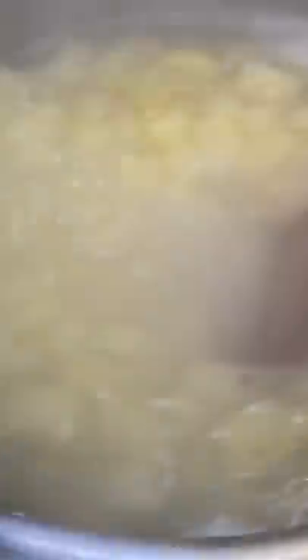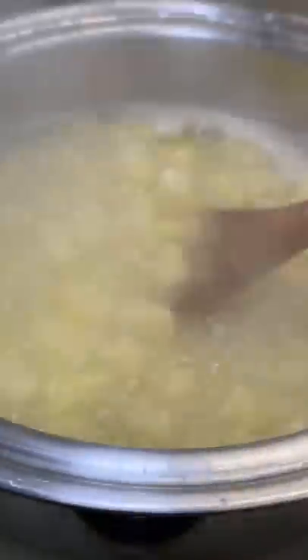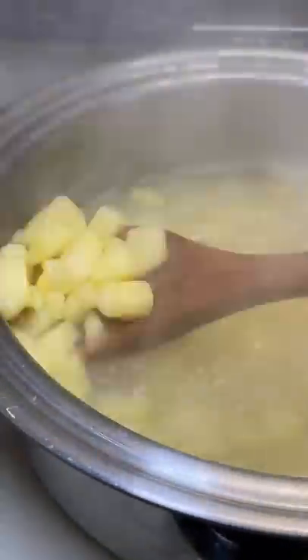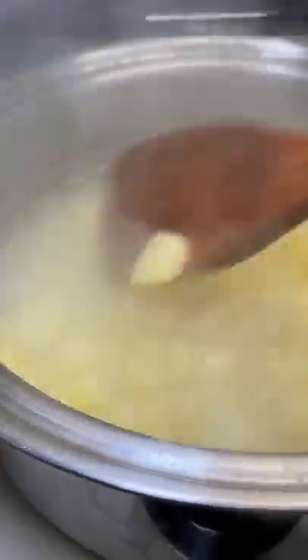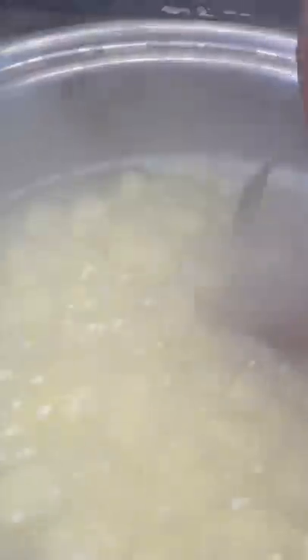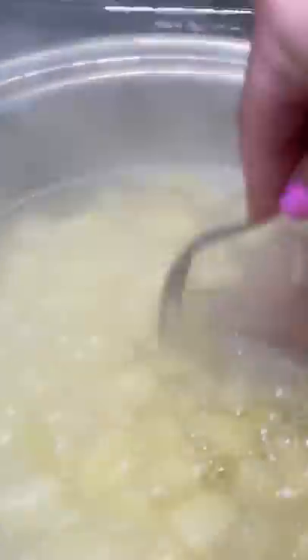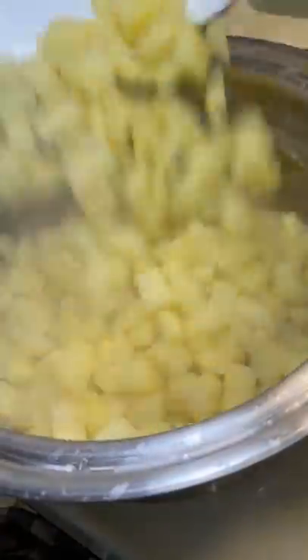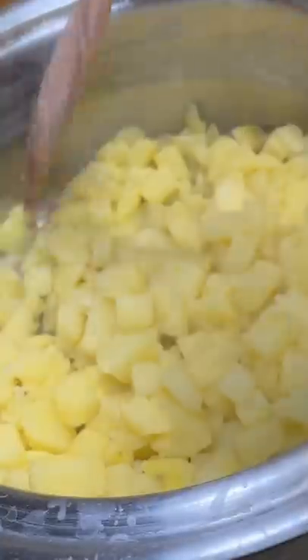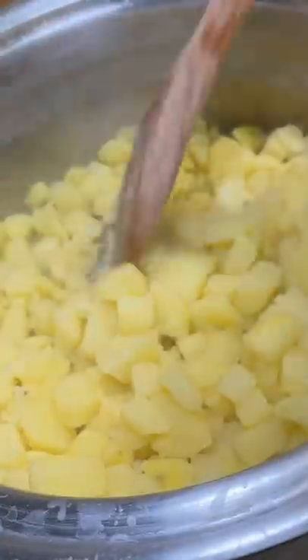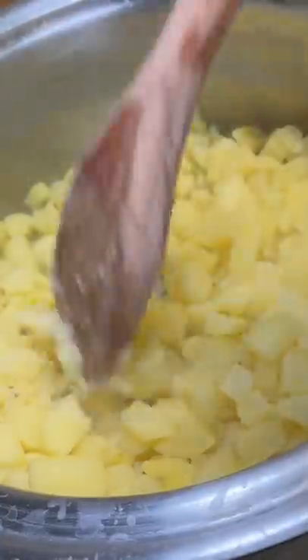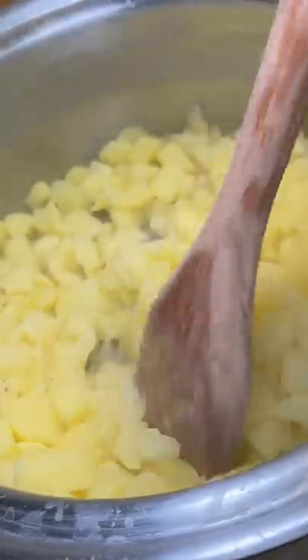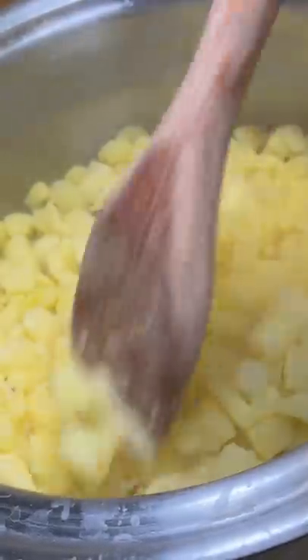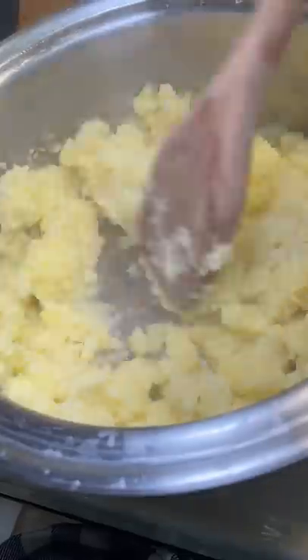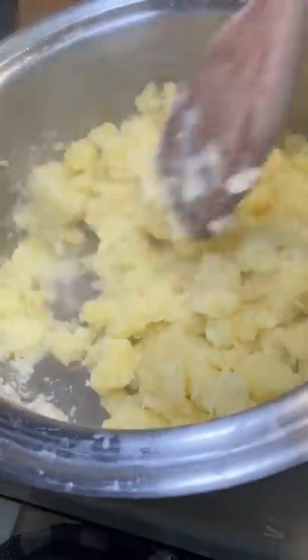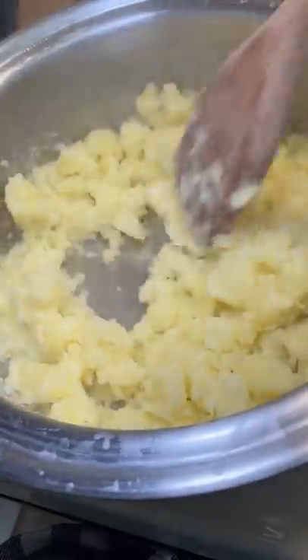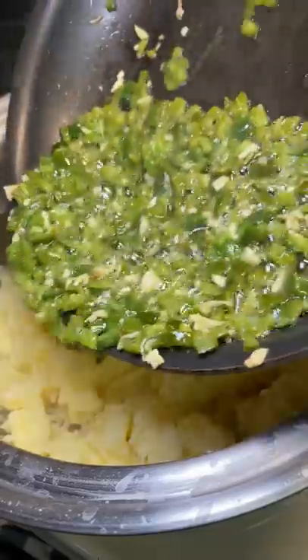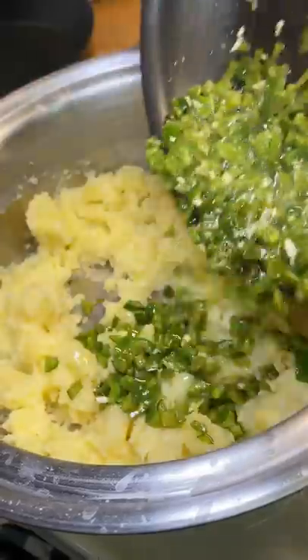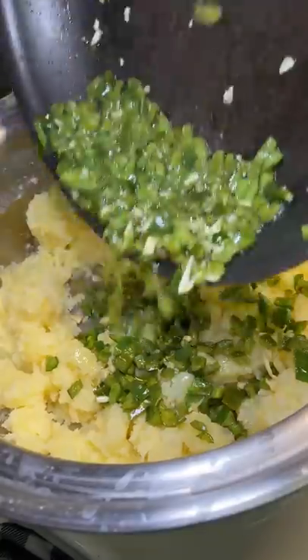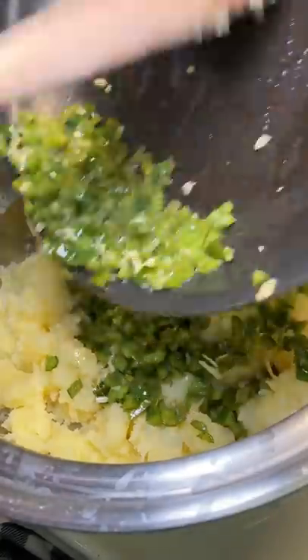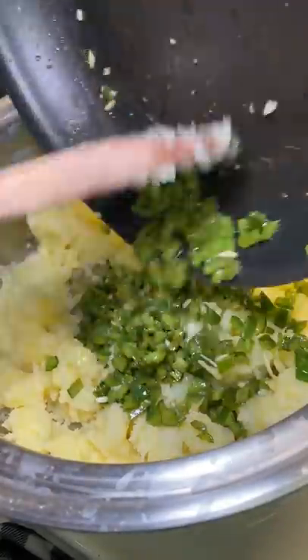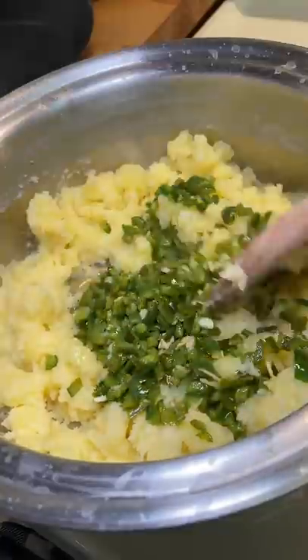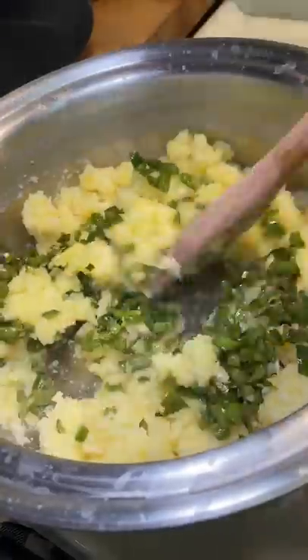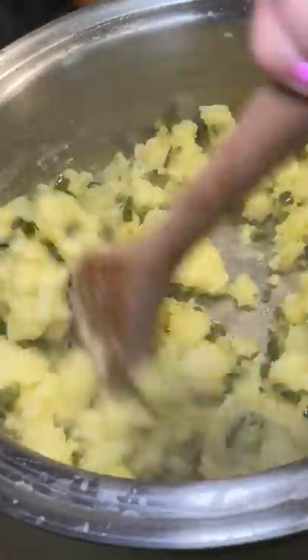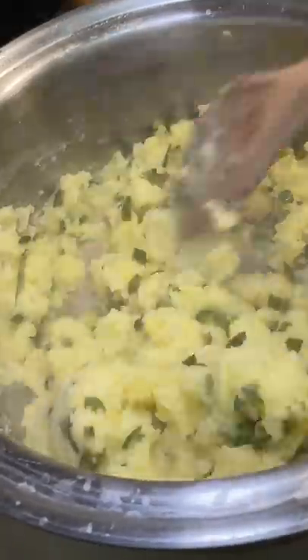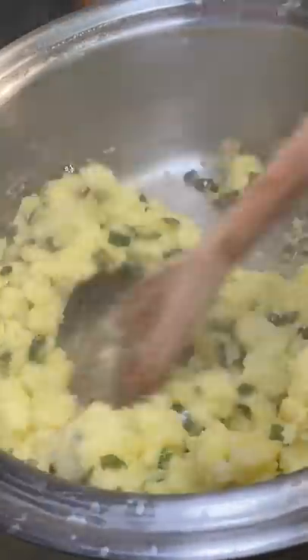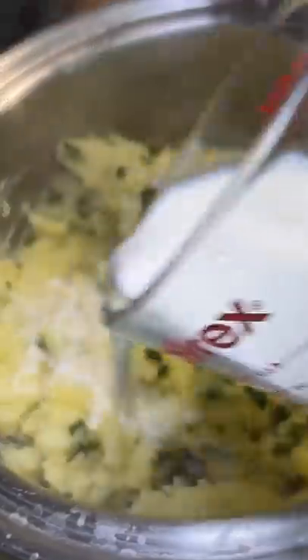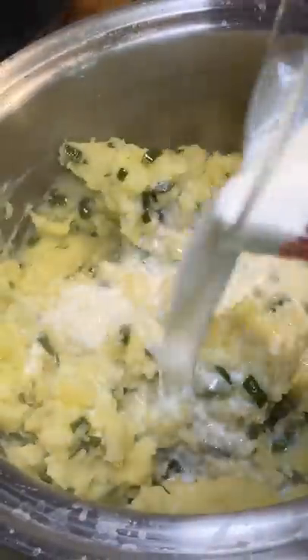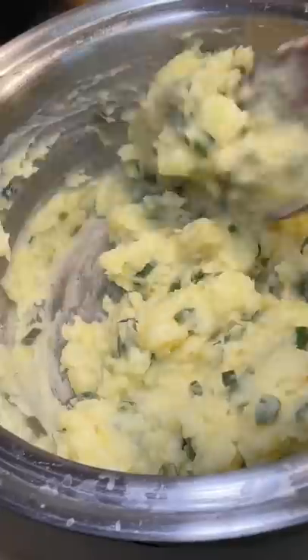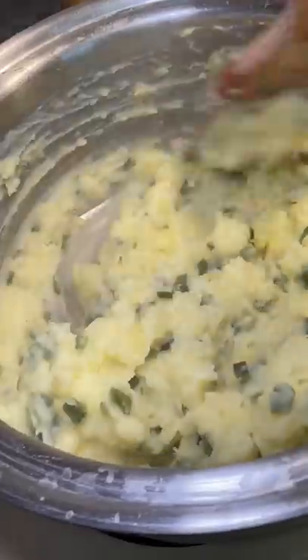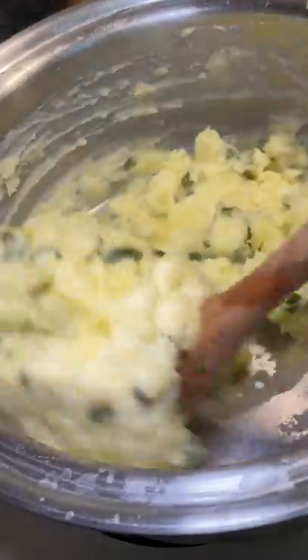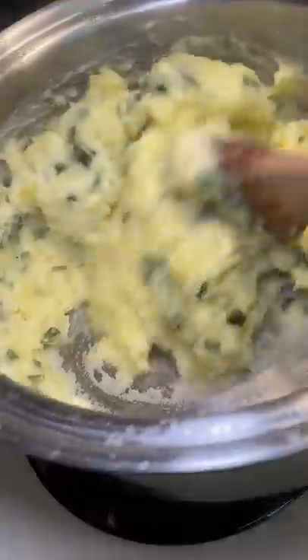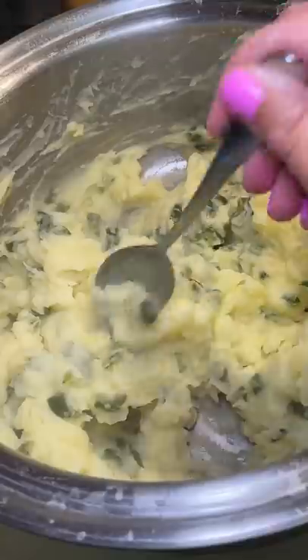Then I checked on the potatoes and they were fork tender, so I drained and mashed them. I added the garlic butter jalapeño mixture to the mashed potatoes and mixed it up really well — I wish my nephew was here to say 'mix mix mix.' I added about half a cup of milk to make it creamy and then did a little taste test.